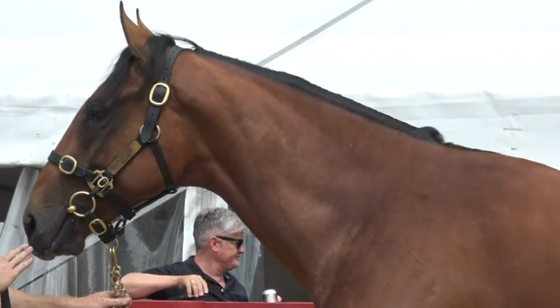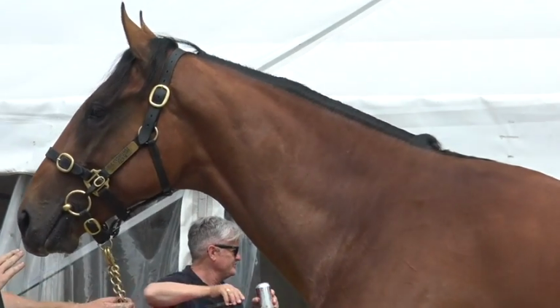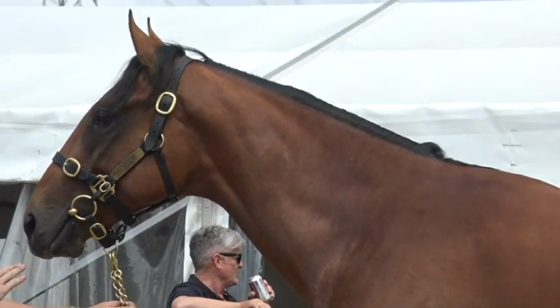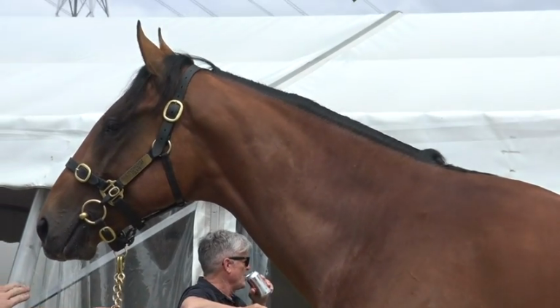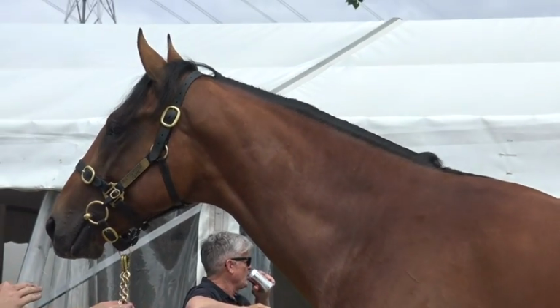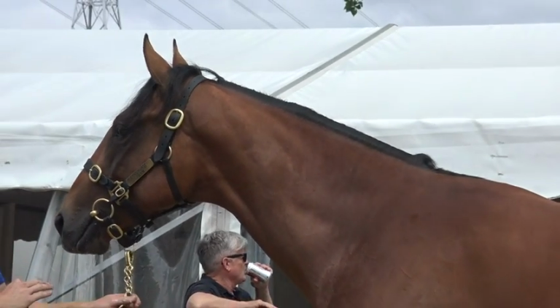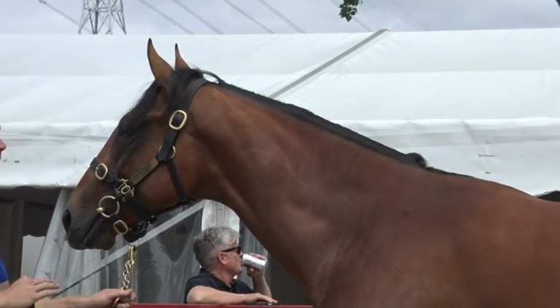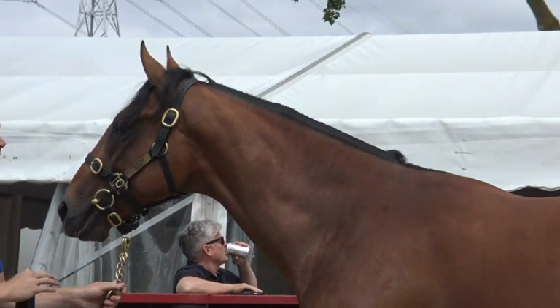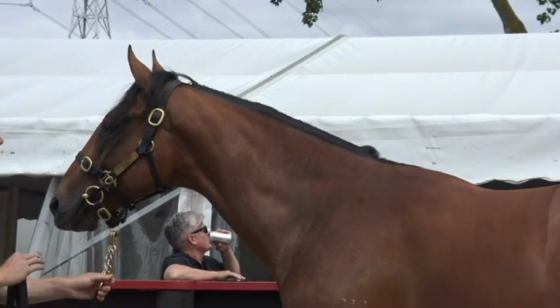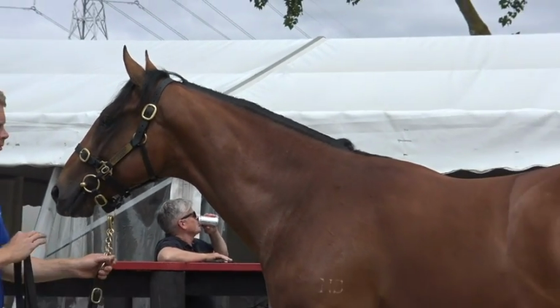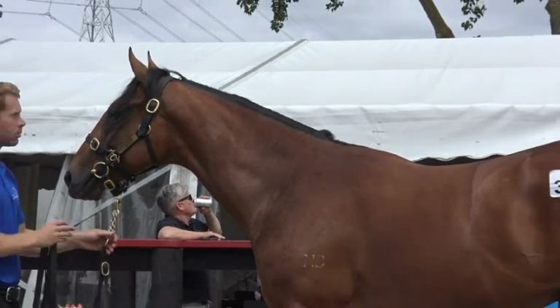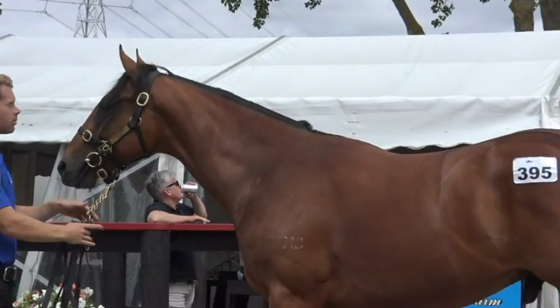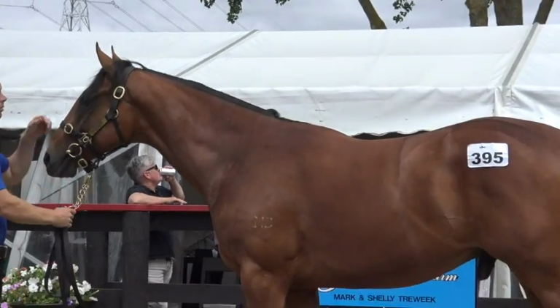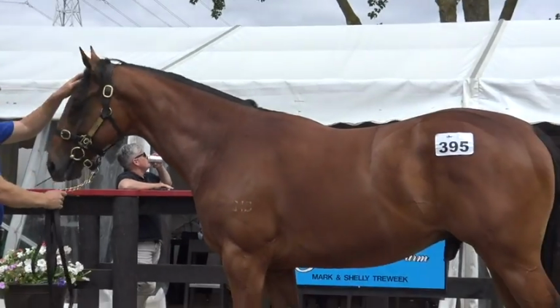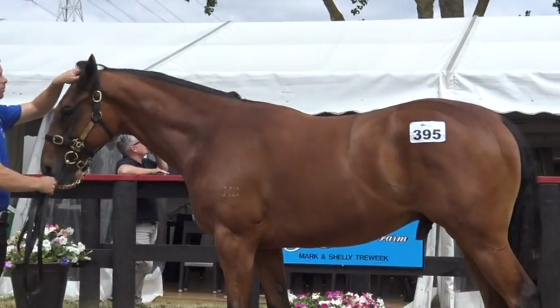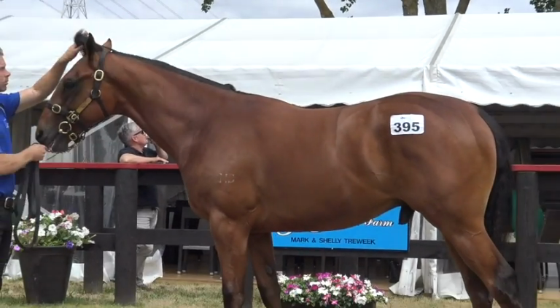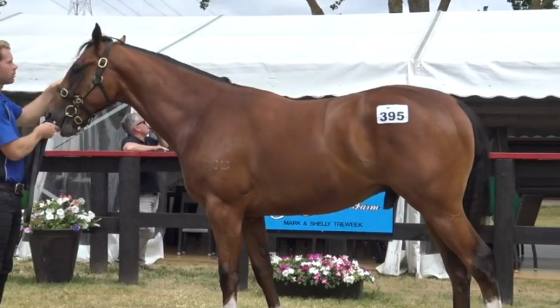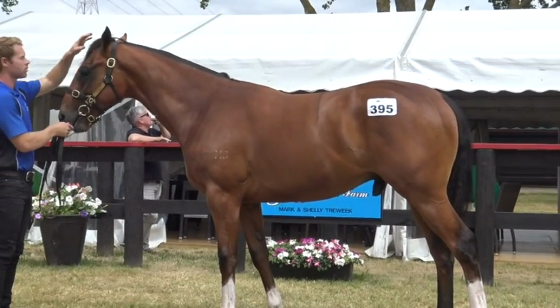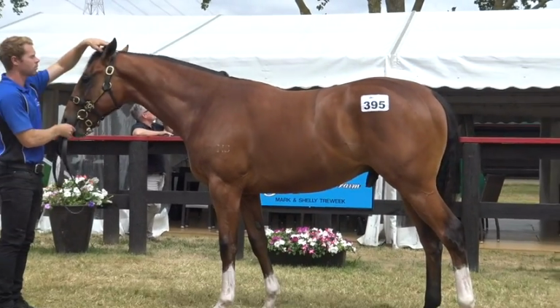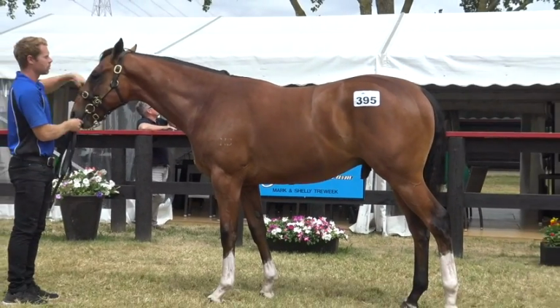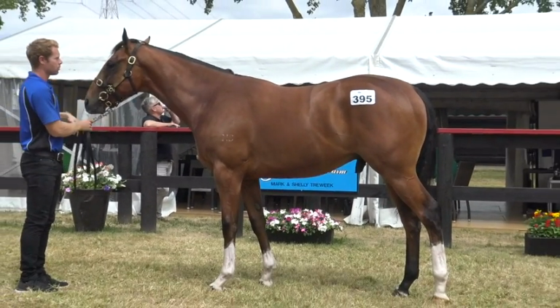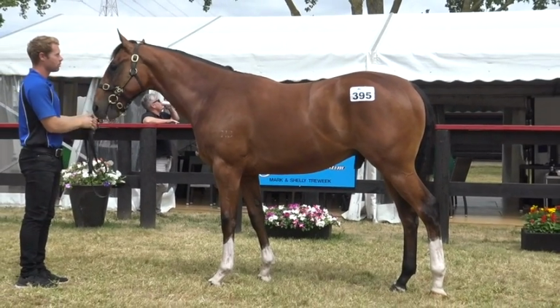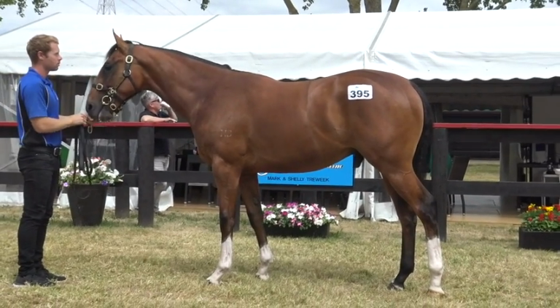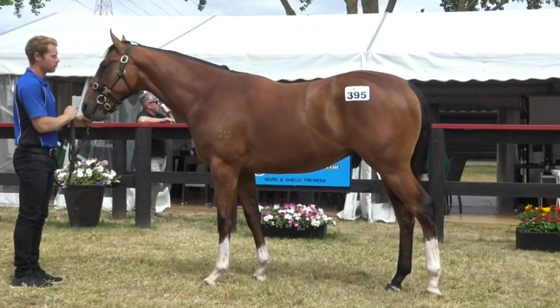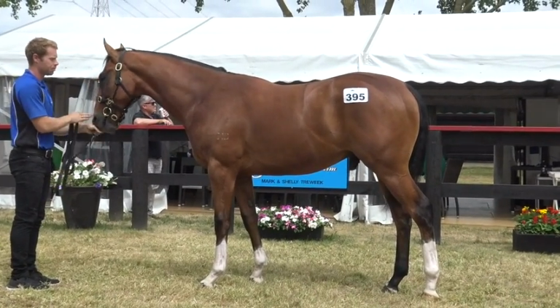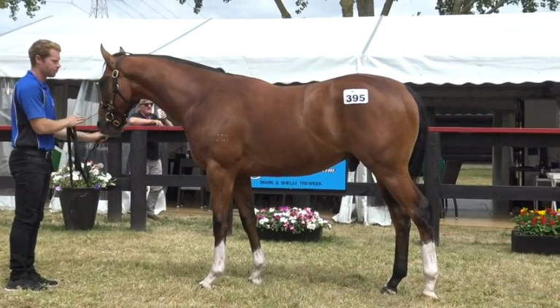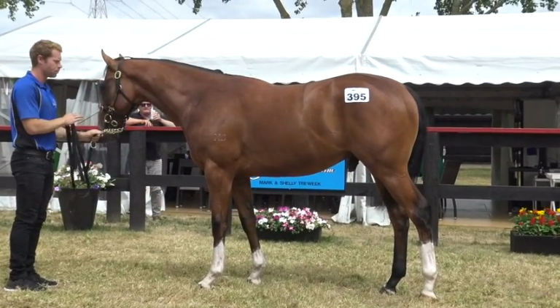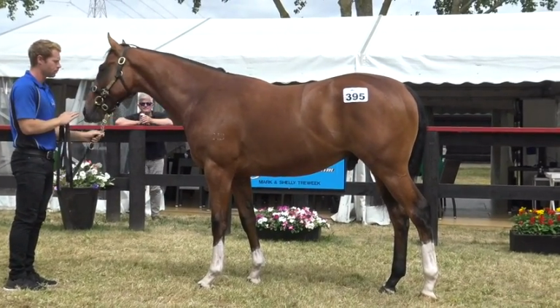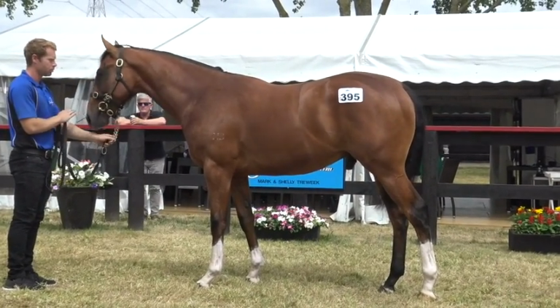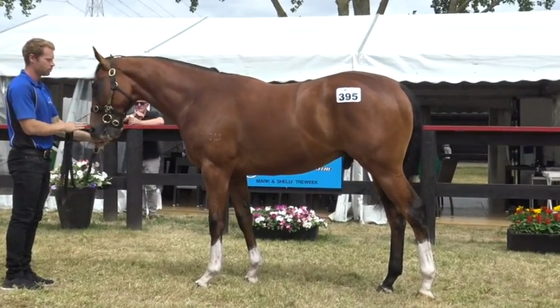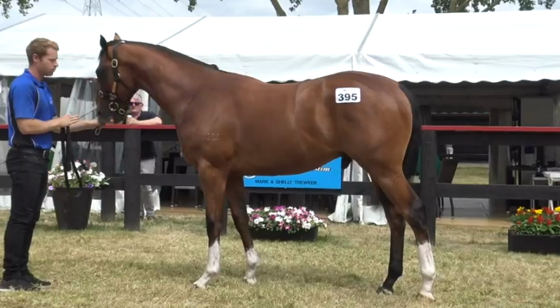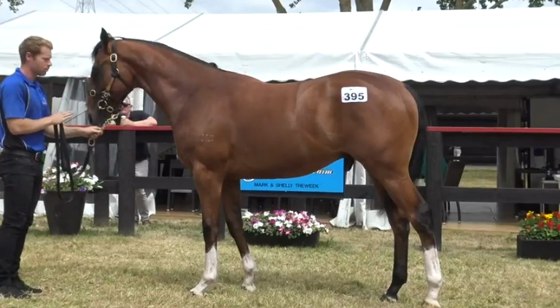I was running out of money in there, but I wanted him. I think he's one of the nicest Colts at this sale.